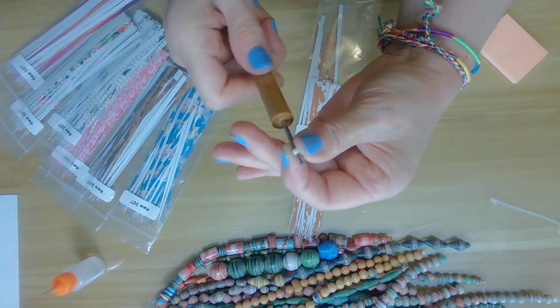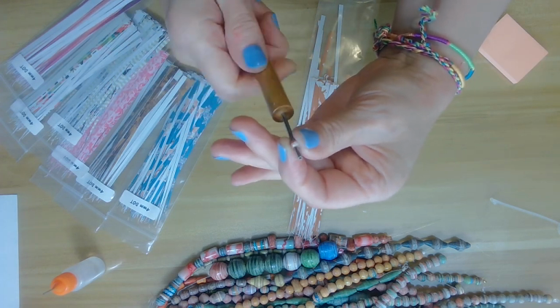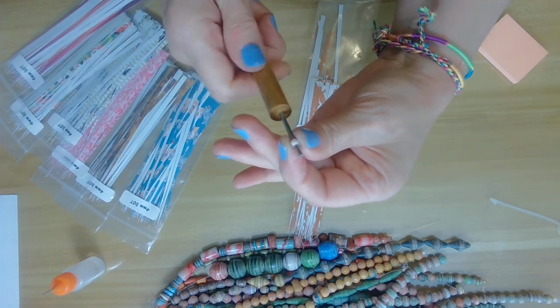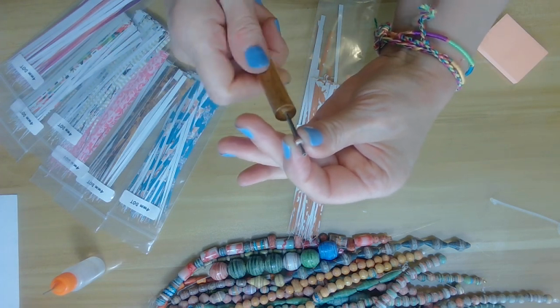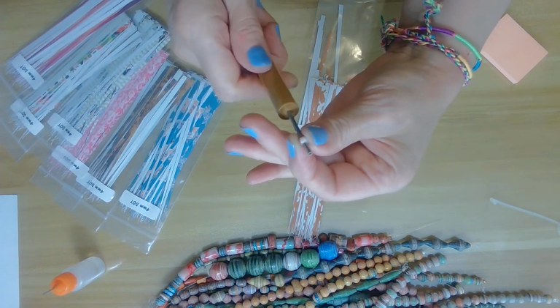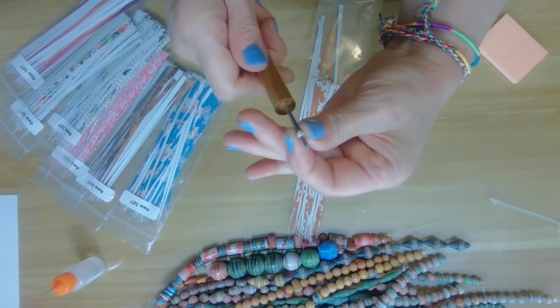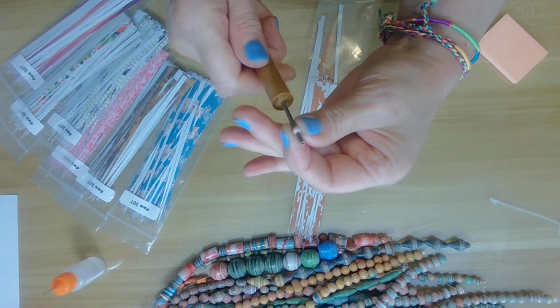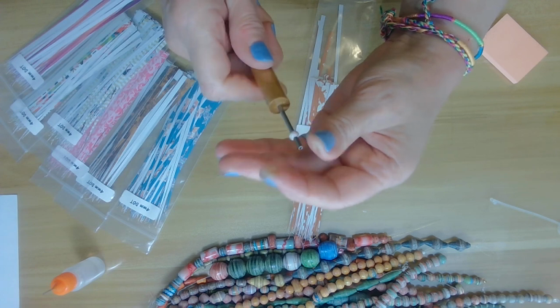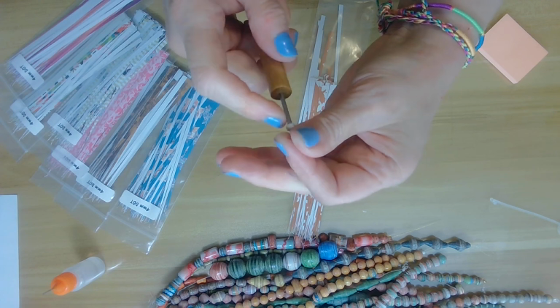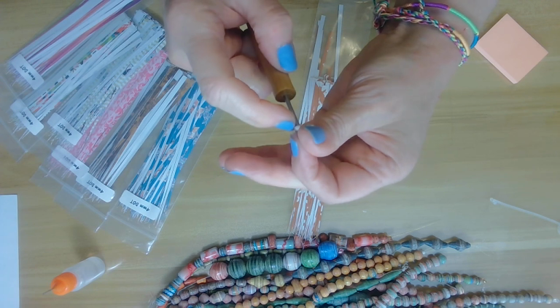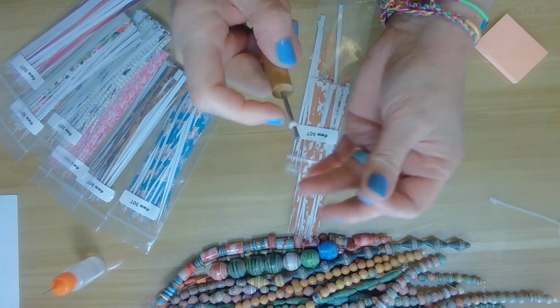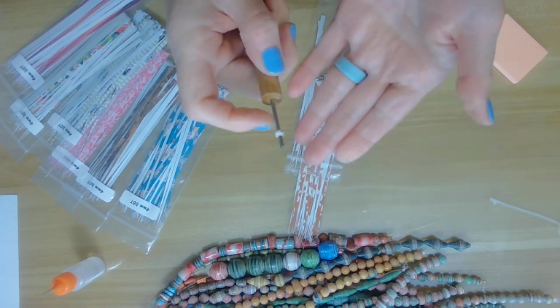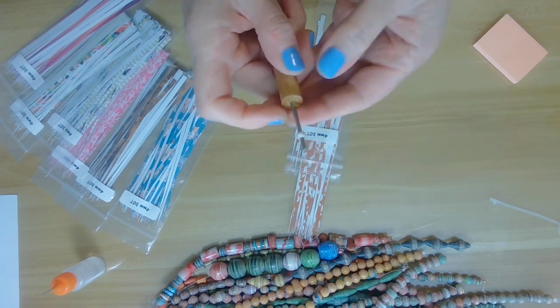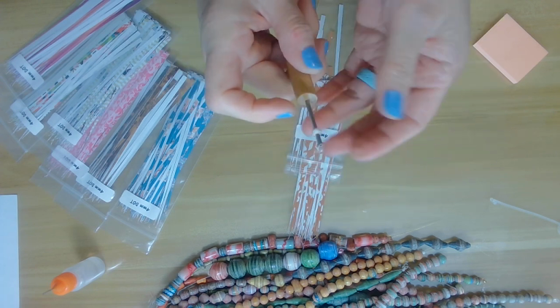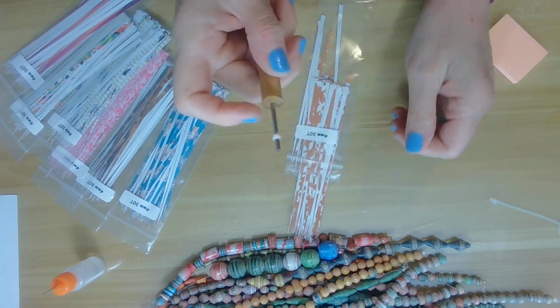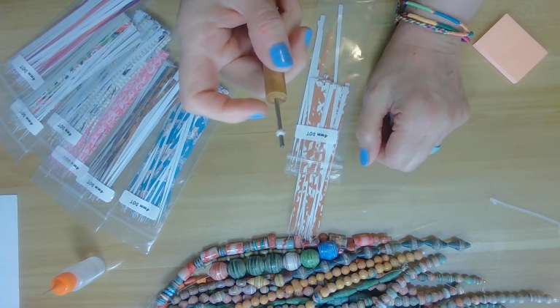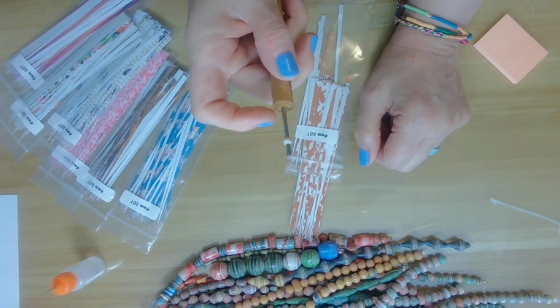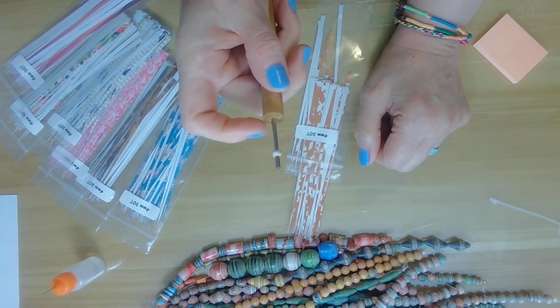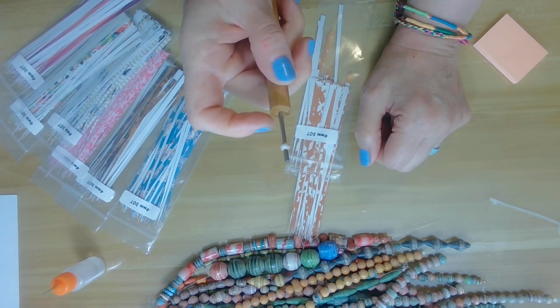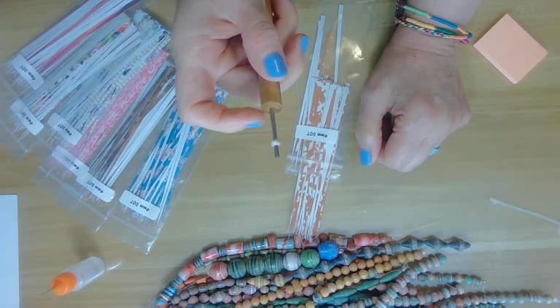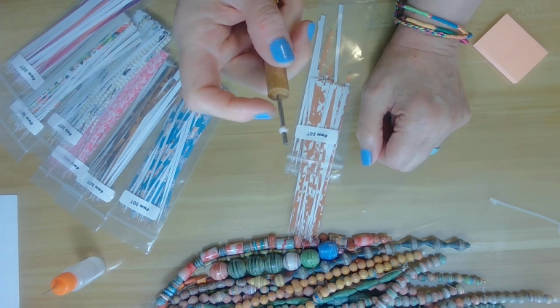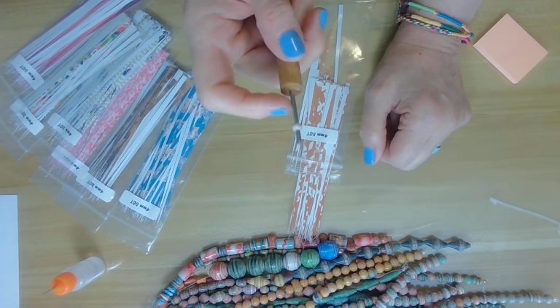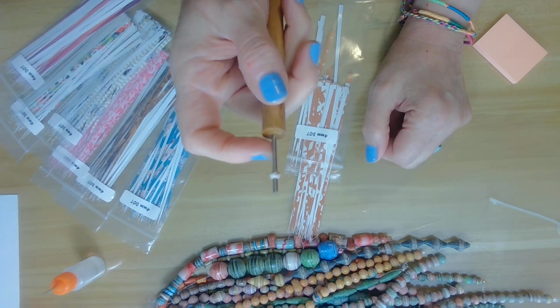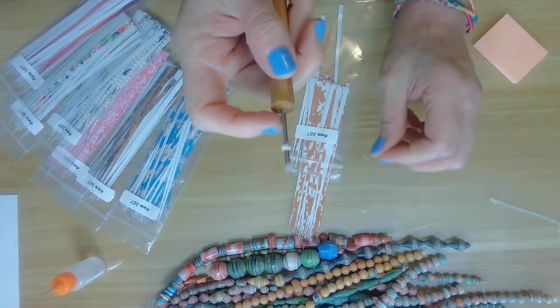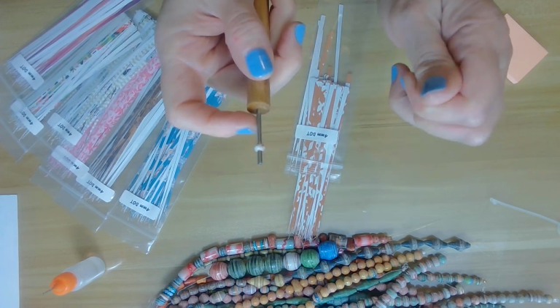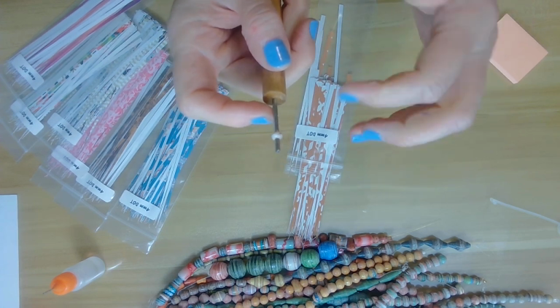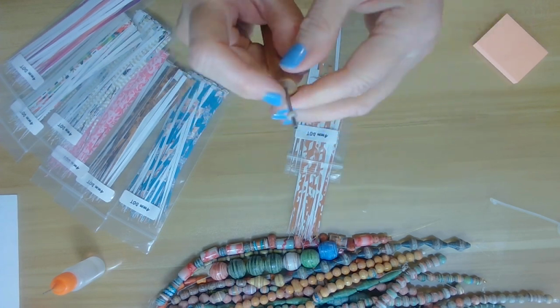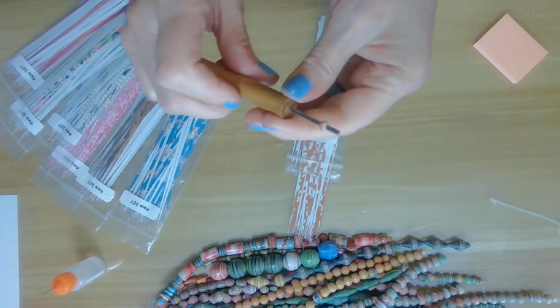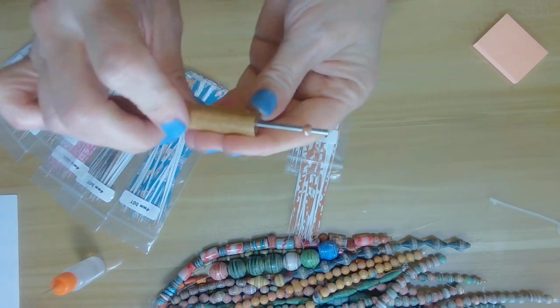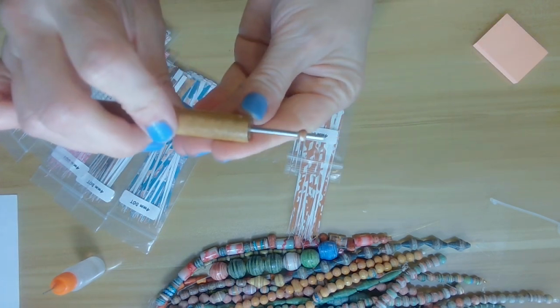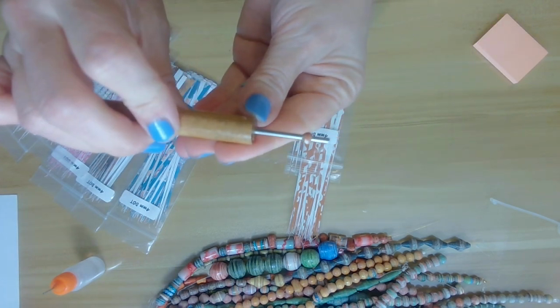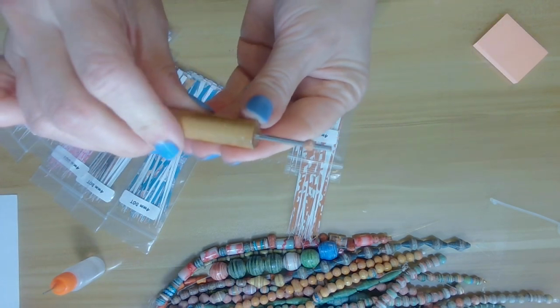I usually put a generous amount of glue, and the reason for that is I like running the glue through the entire bead. That will help prepare it for glazing. I dip my beads — if you'd like to know how I do this, you can check out my other tutorials on dipping.